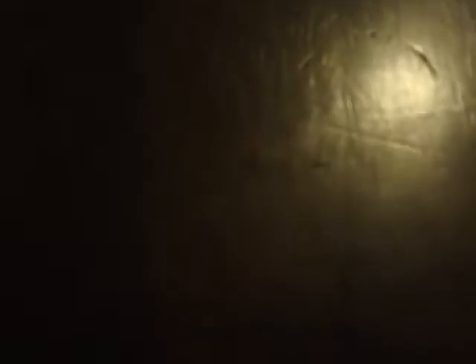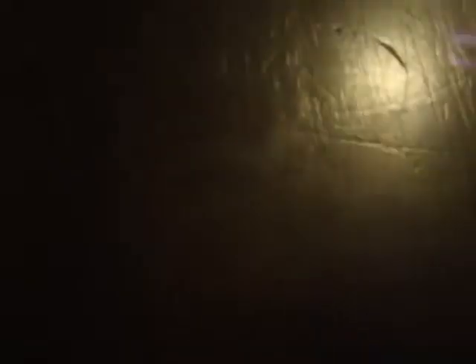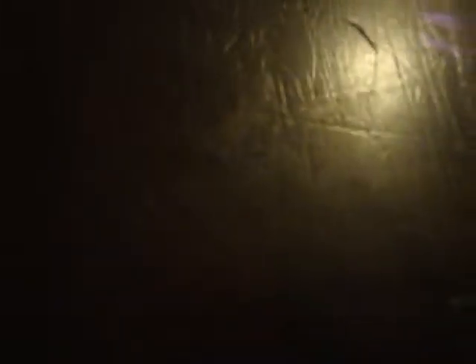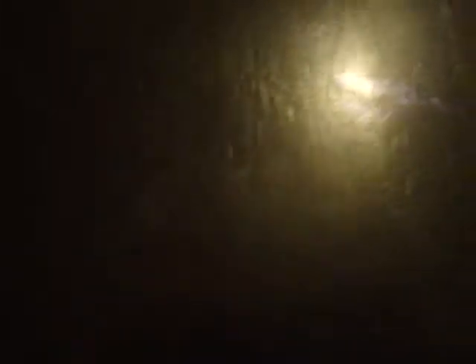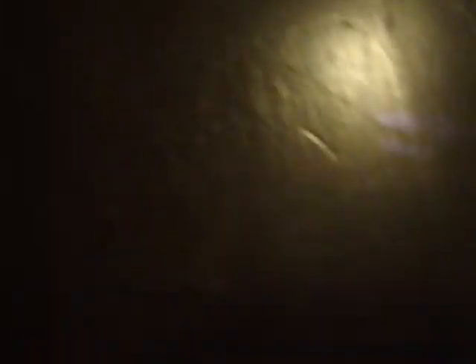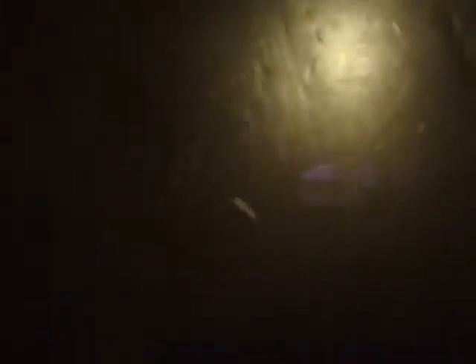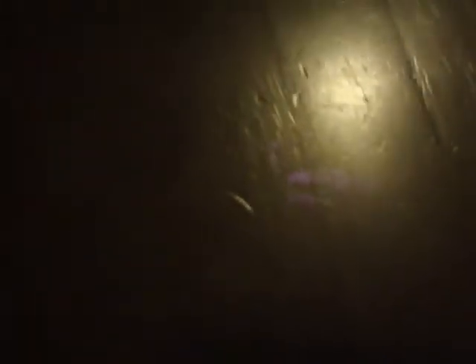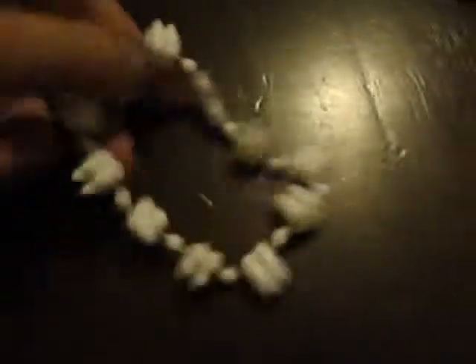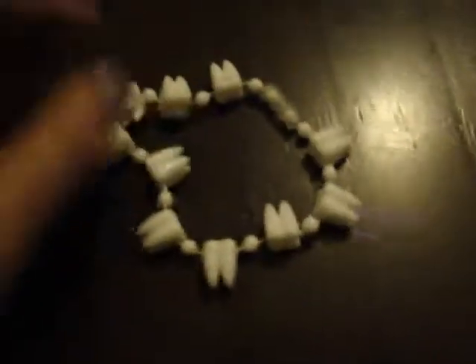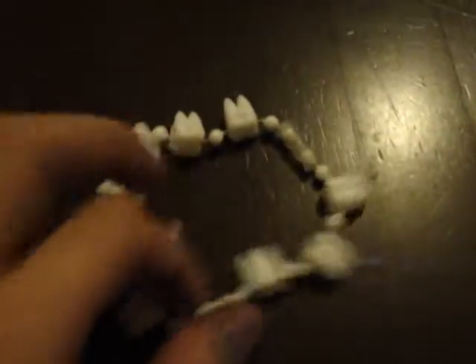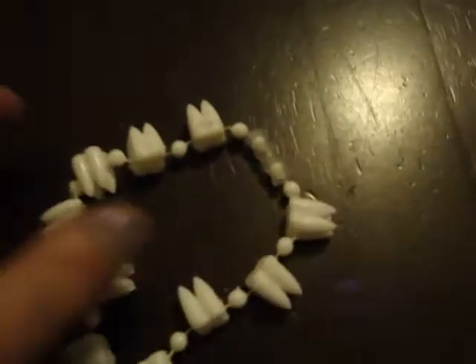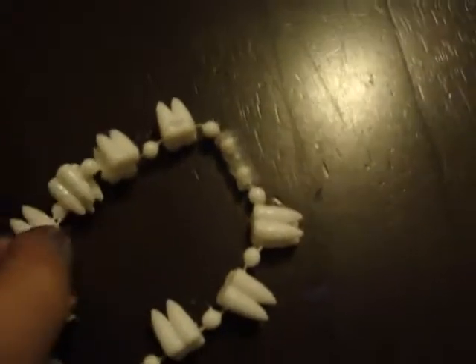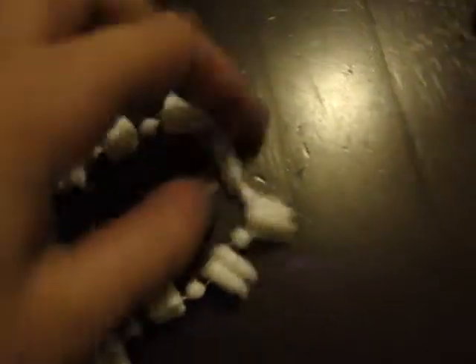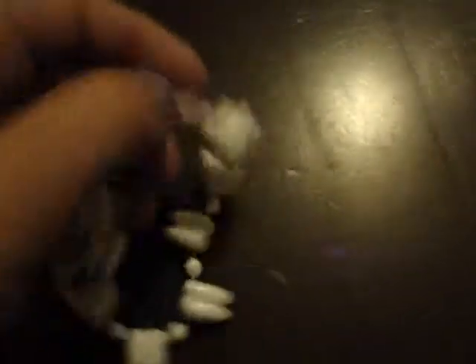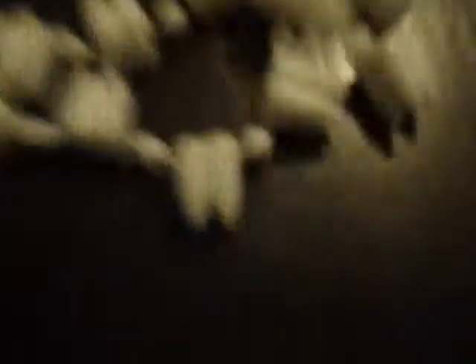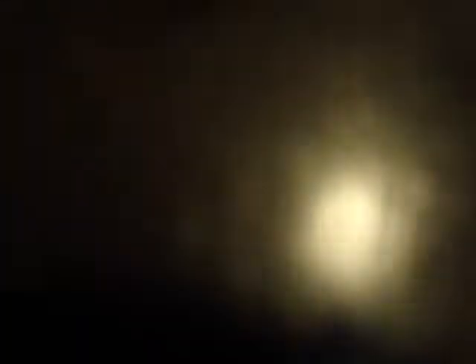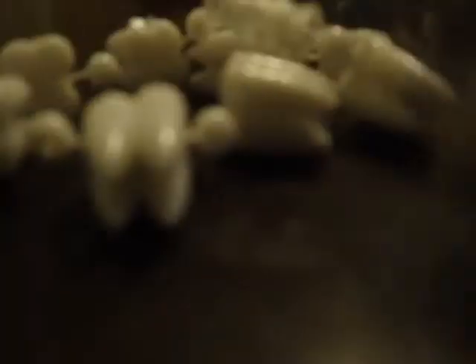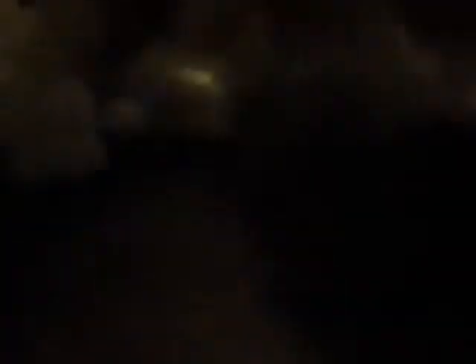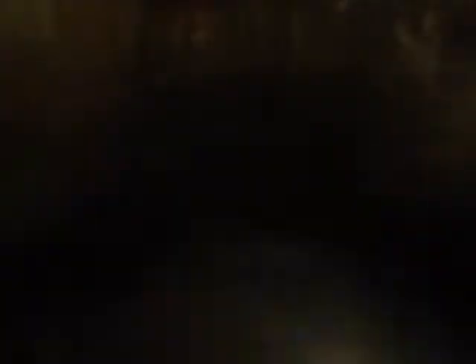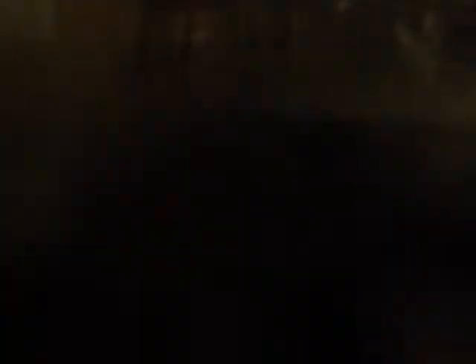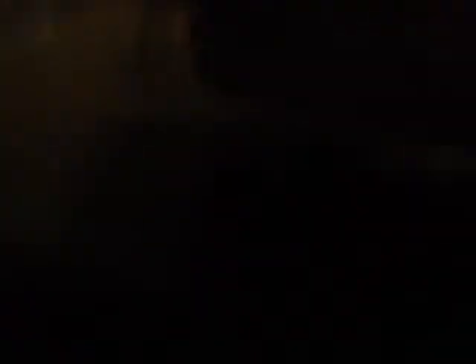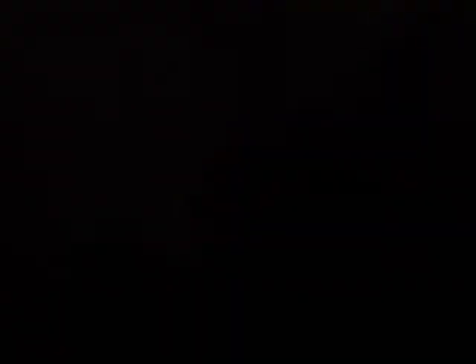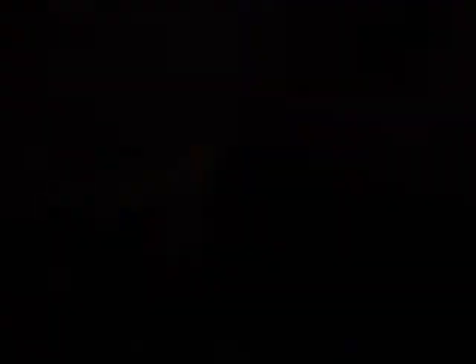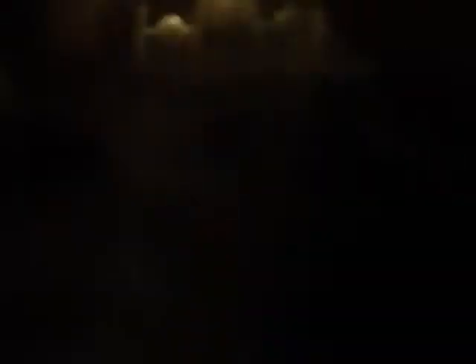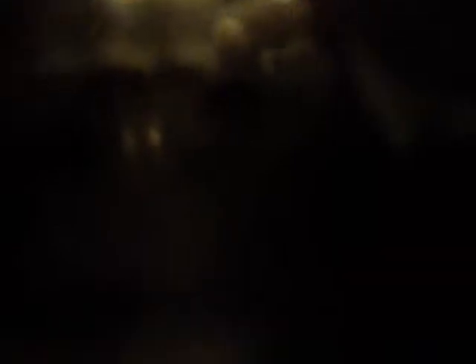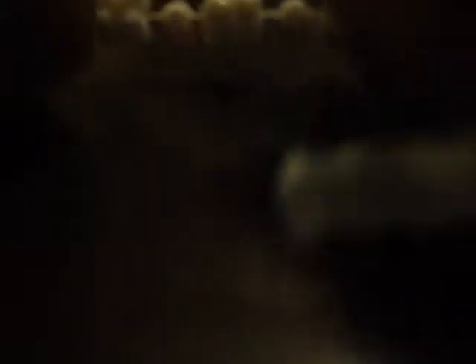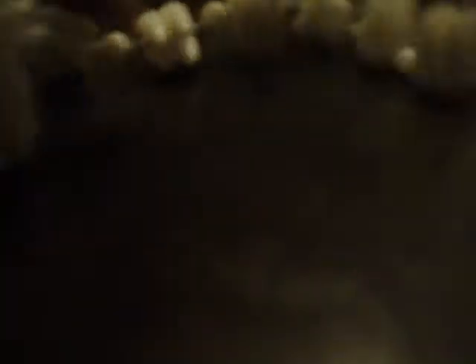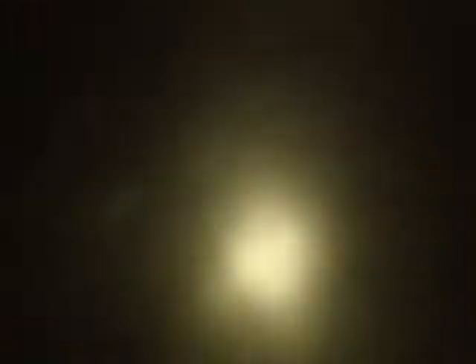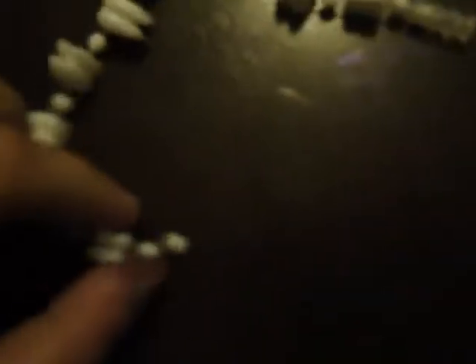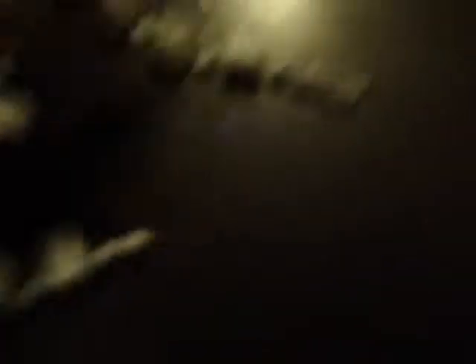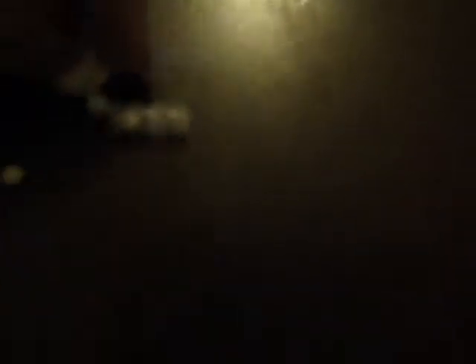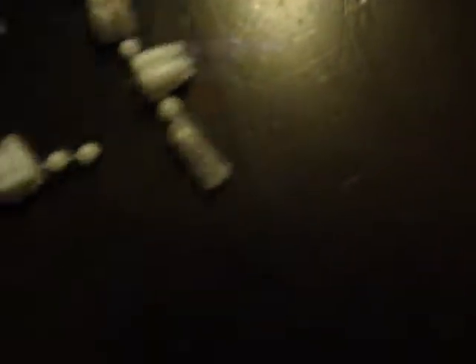I also have this bracelet of fake teeth, and it opens like this.